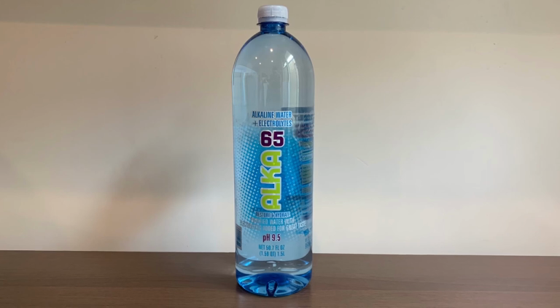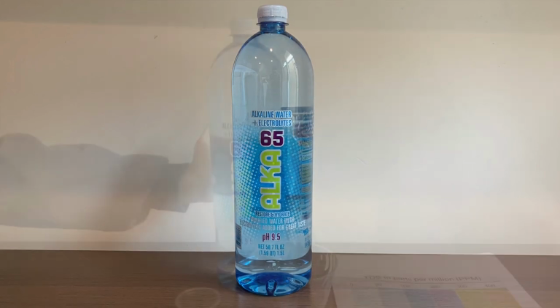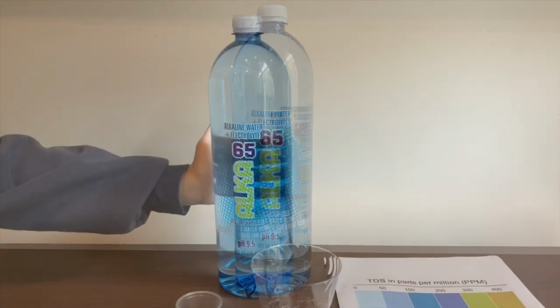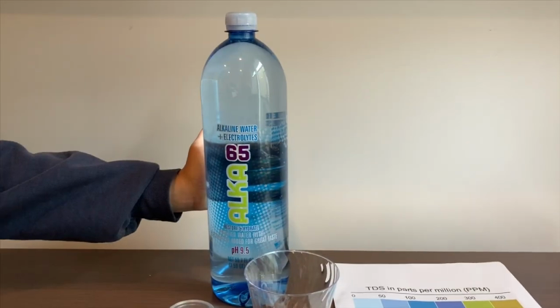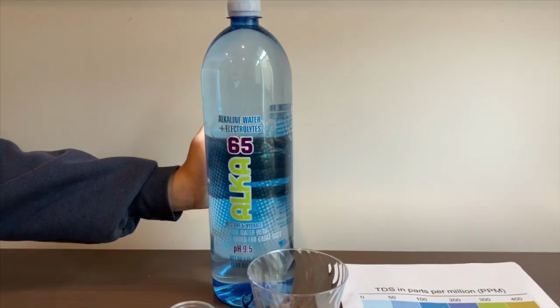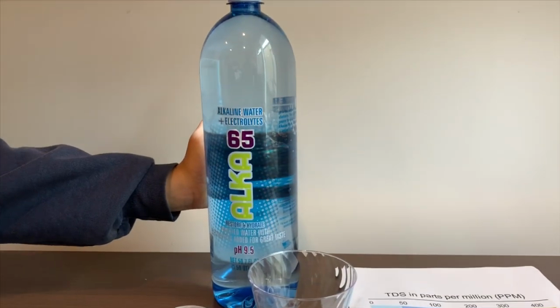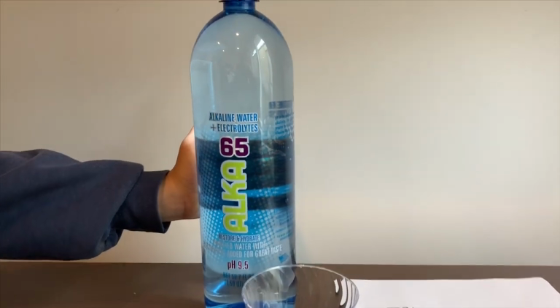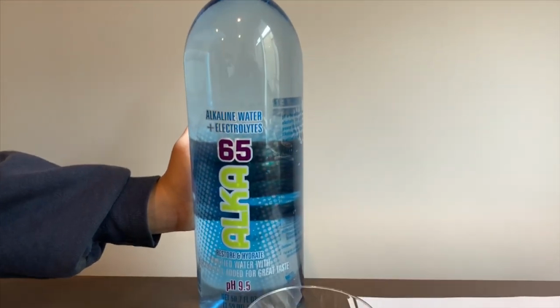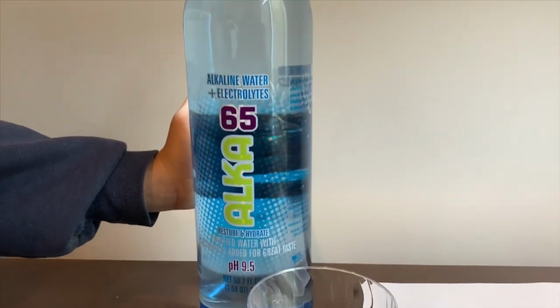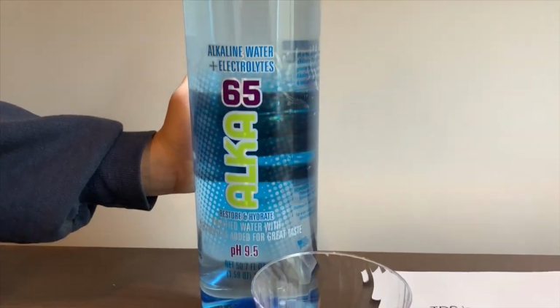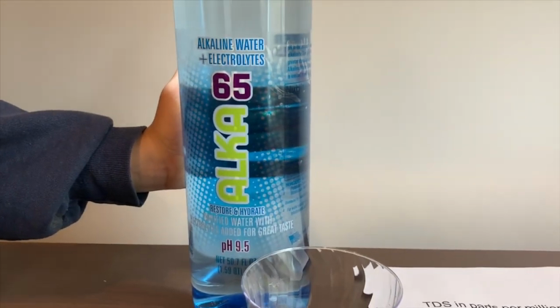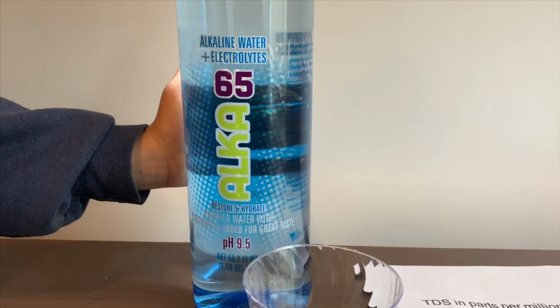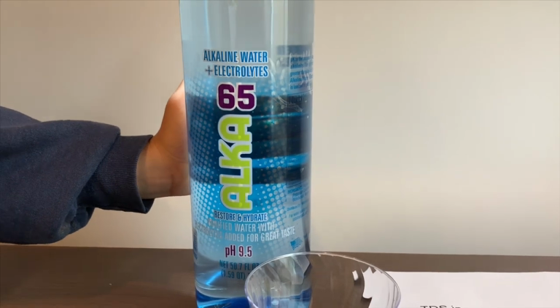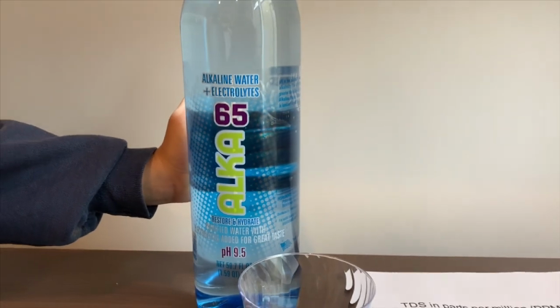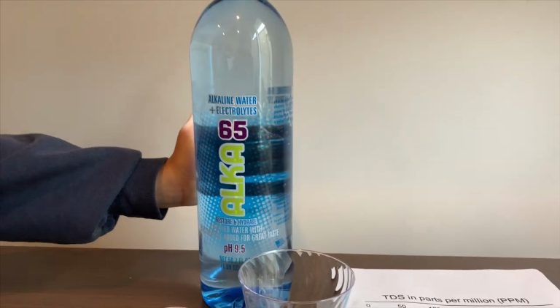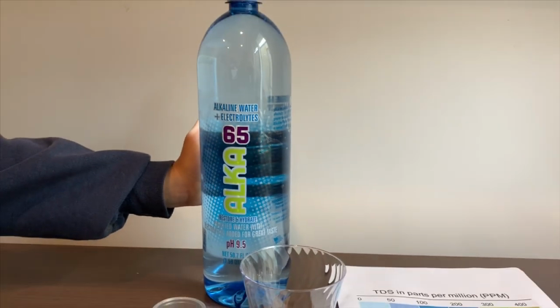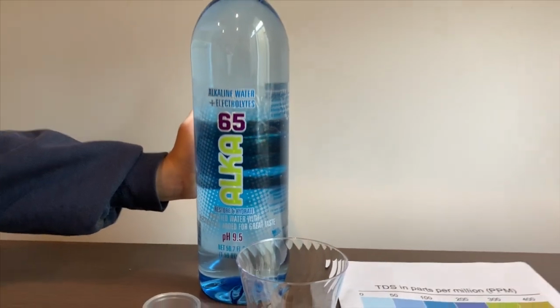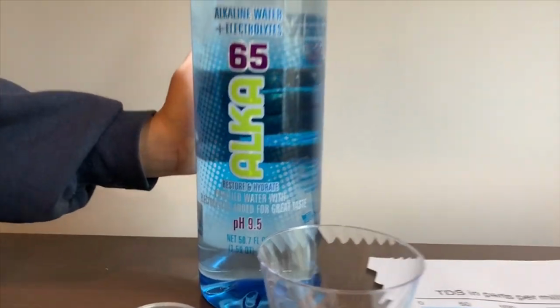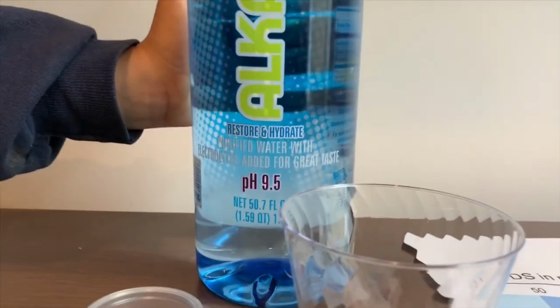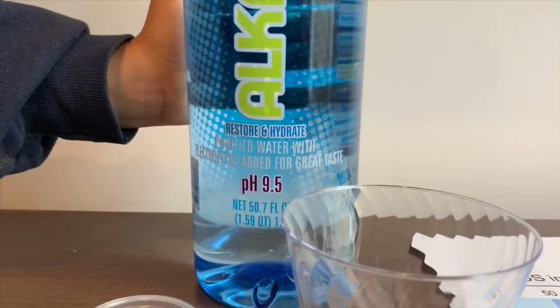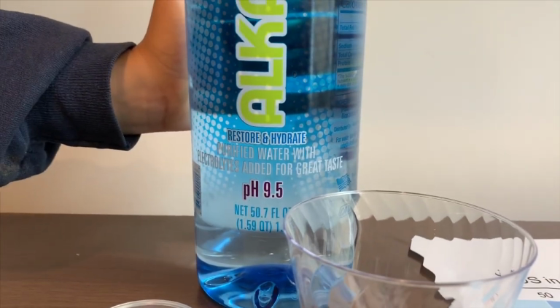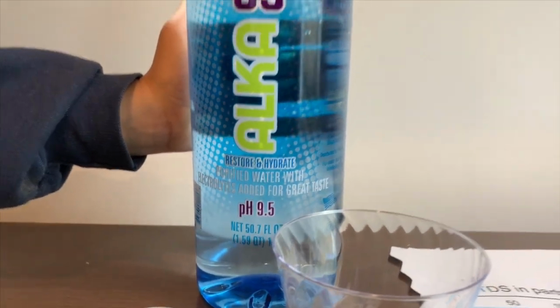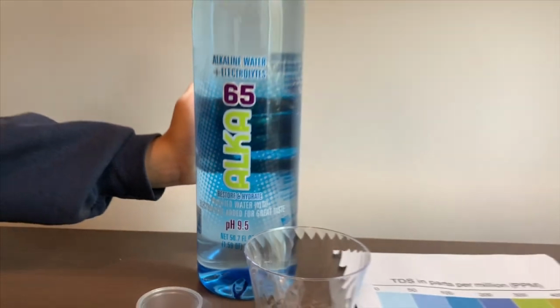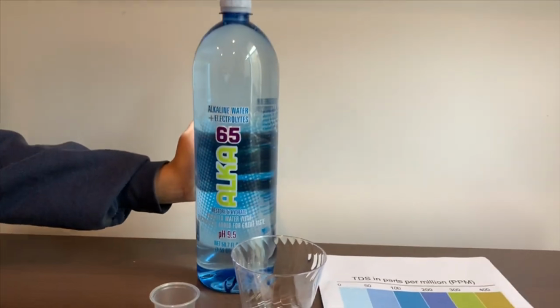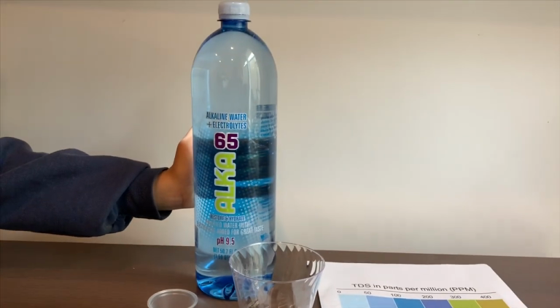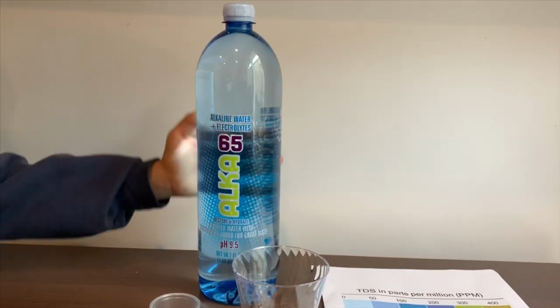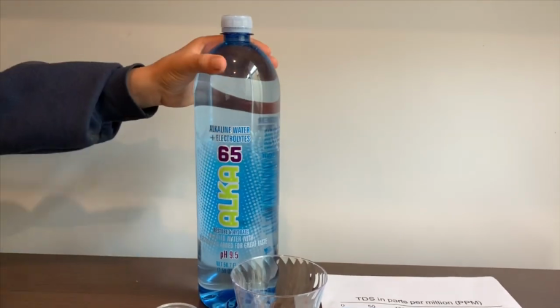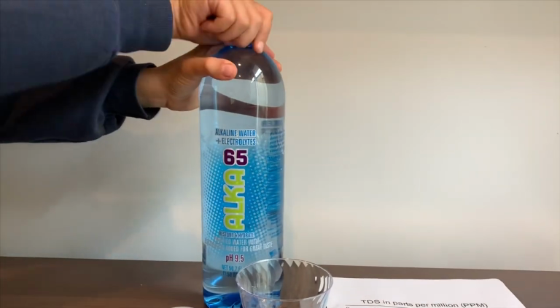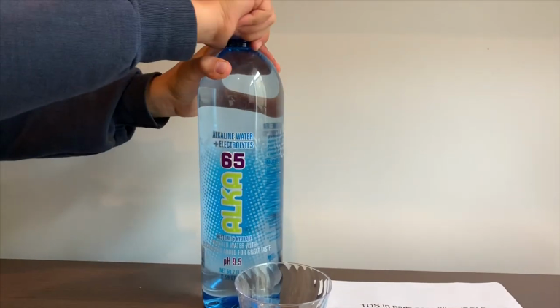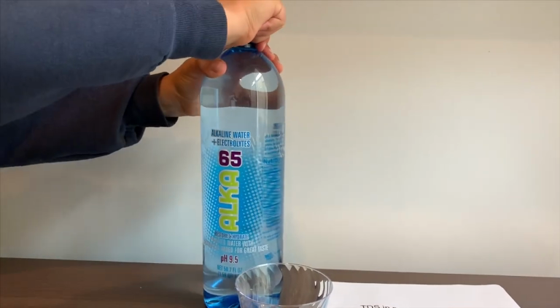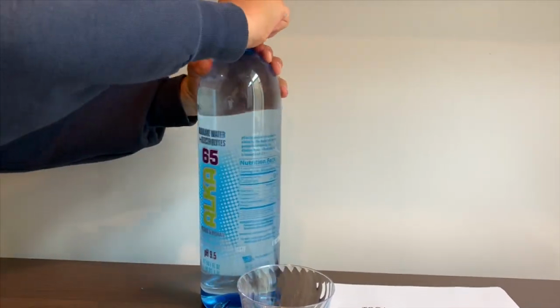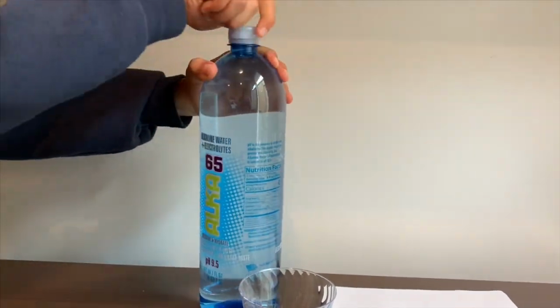This is Alka 65 purified water with electrolytes added for taste. It says the pH is supposed to be 9.5 and costs 99 cents. Let's test the pH and TDS levels.